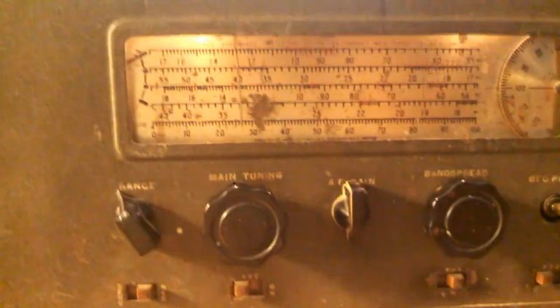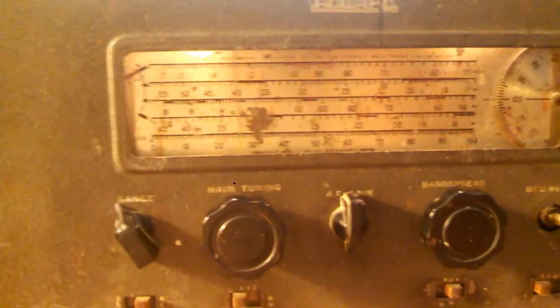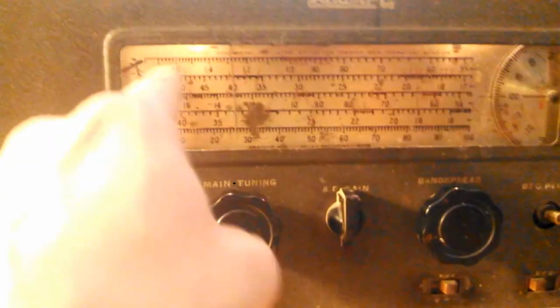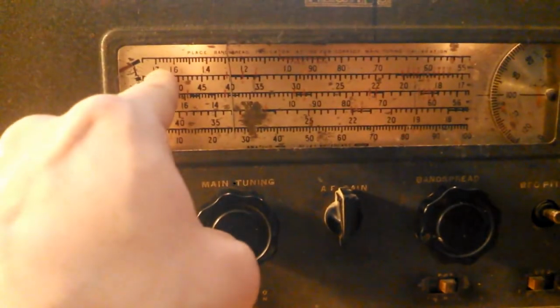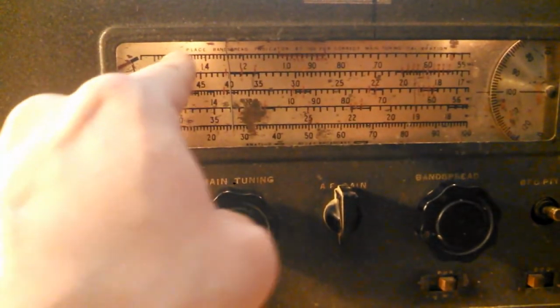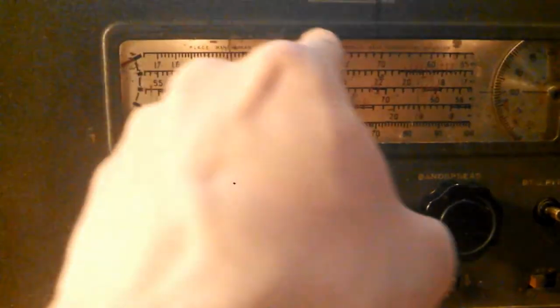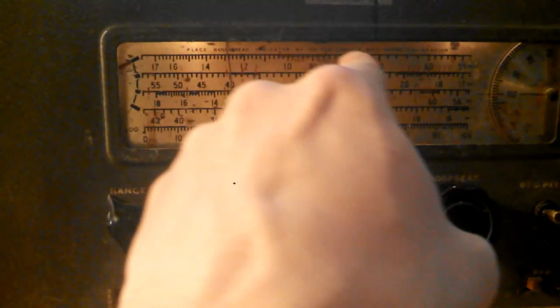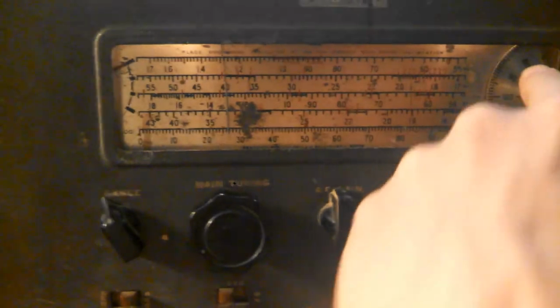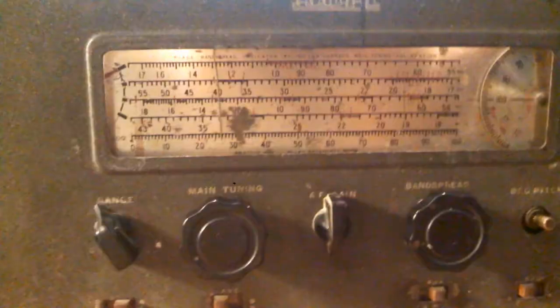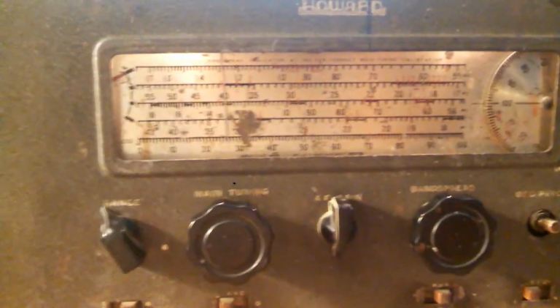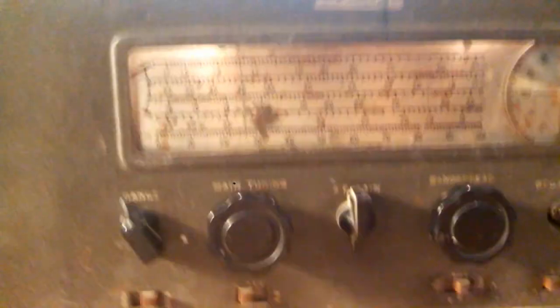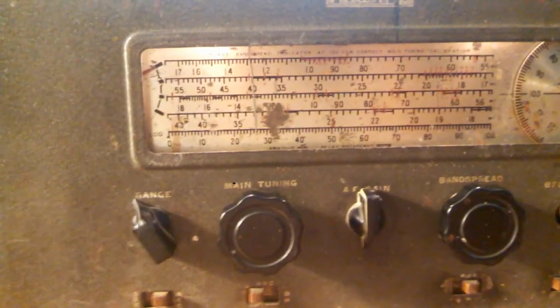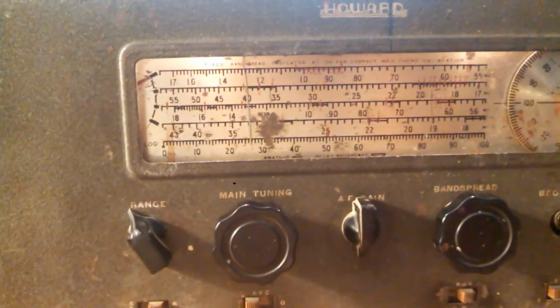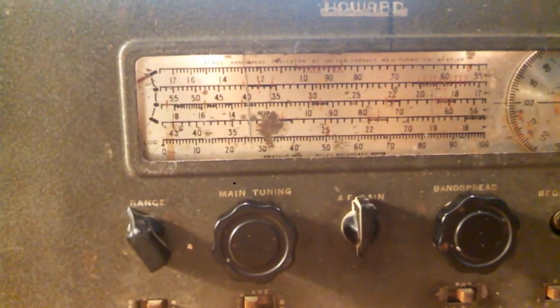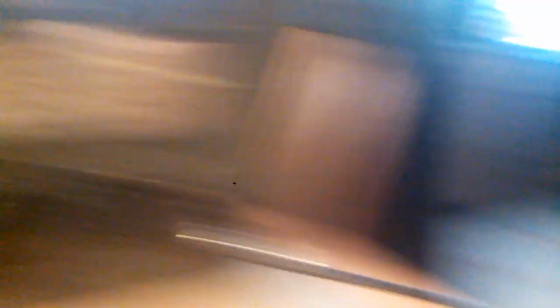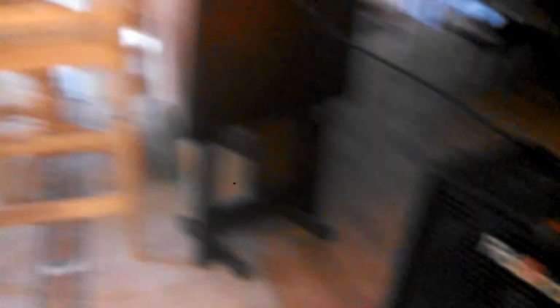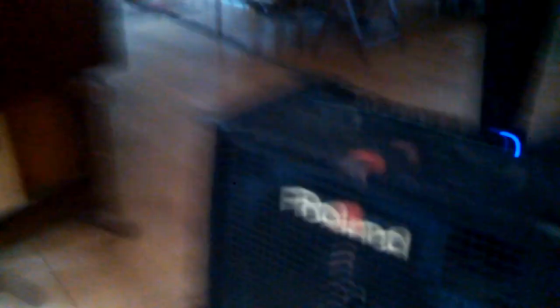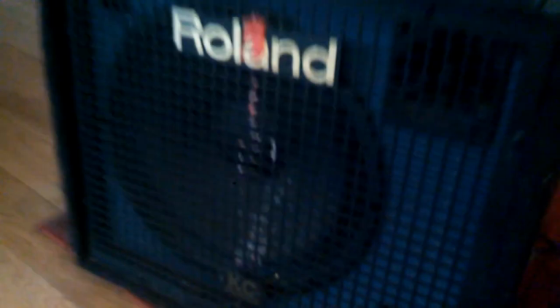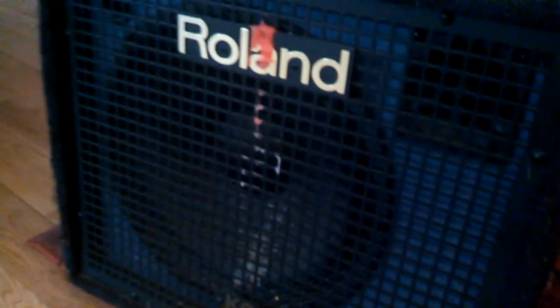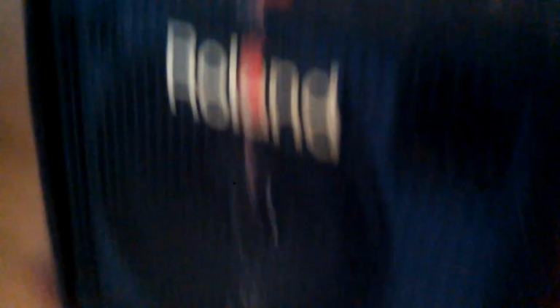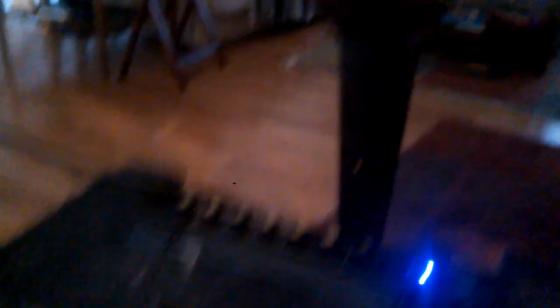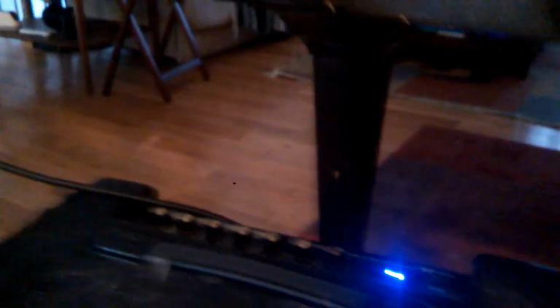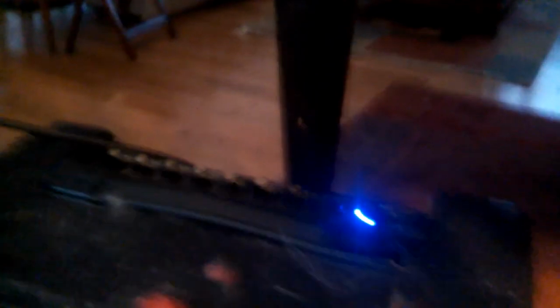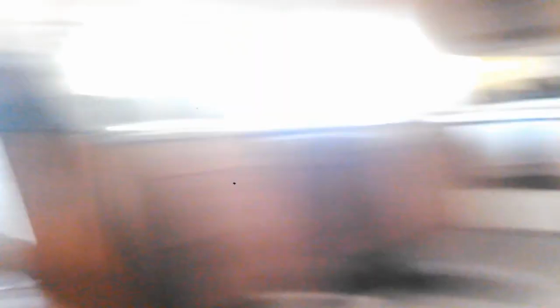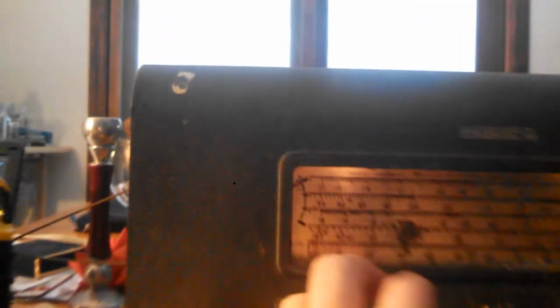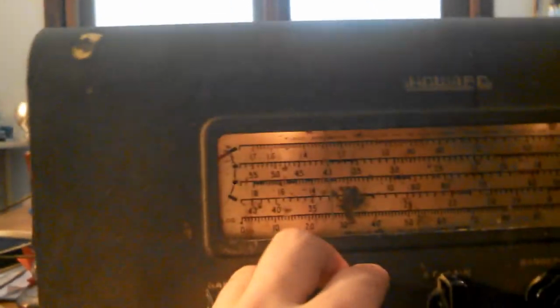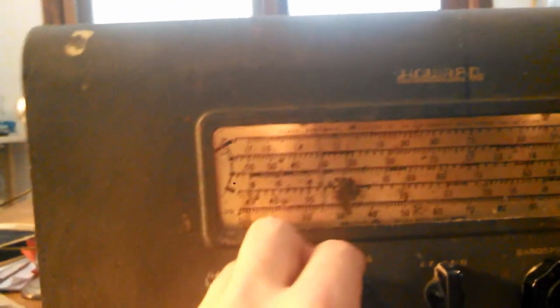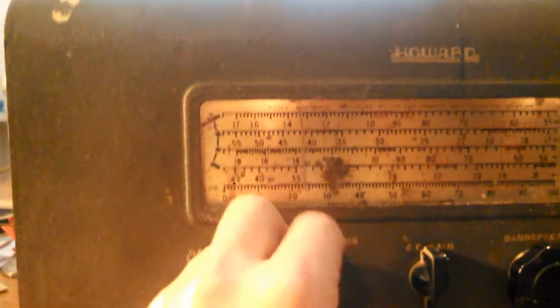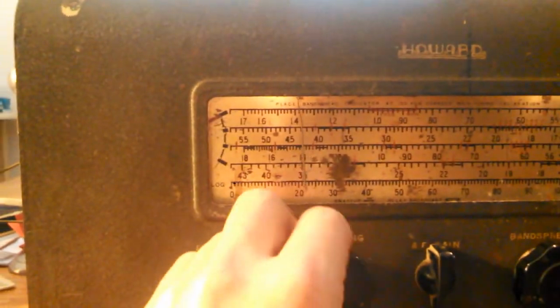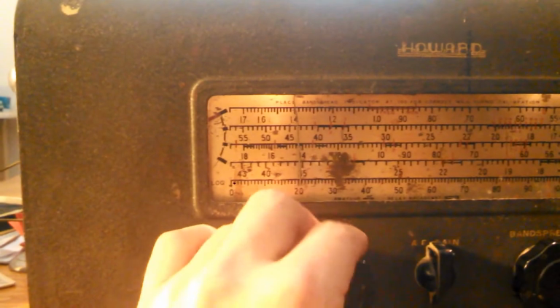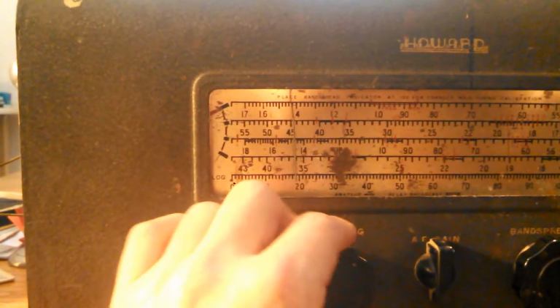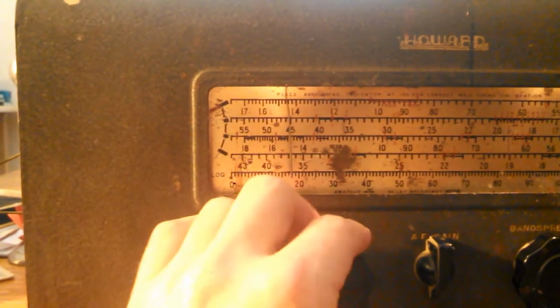AM stations are on the top row, right there. I kind of like that music.